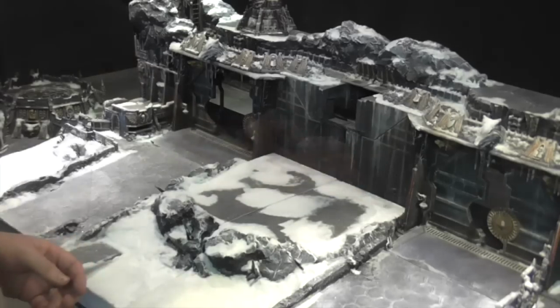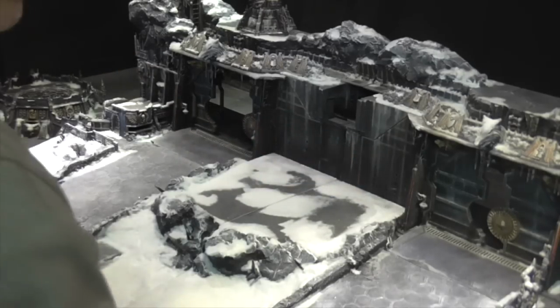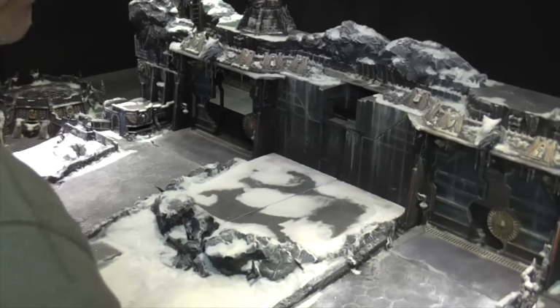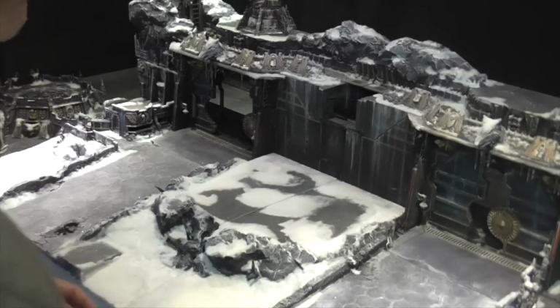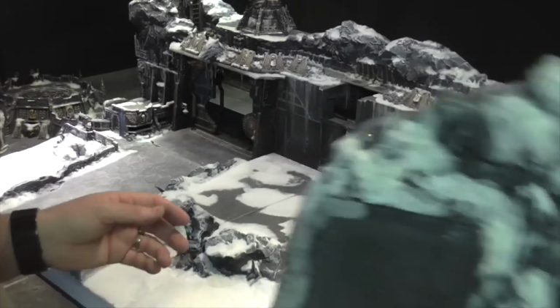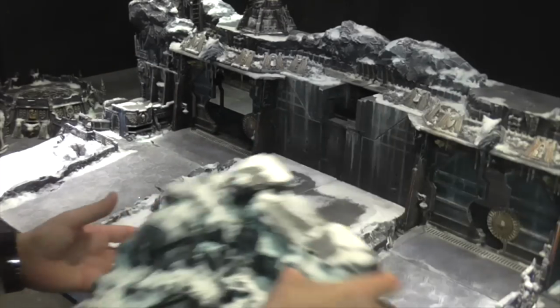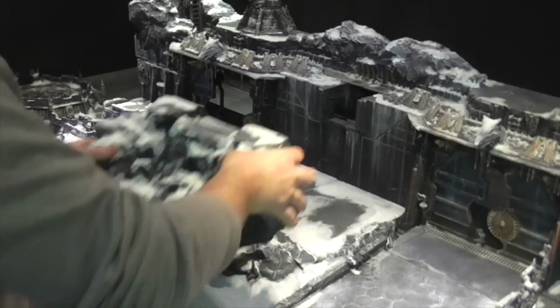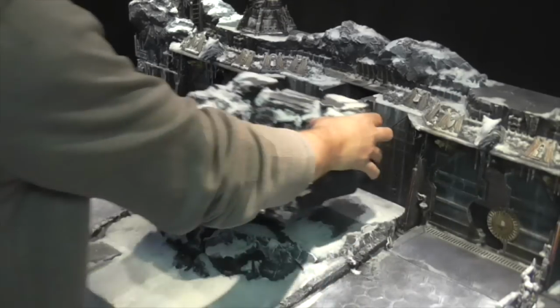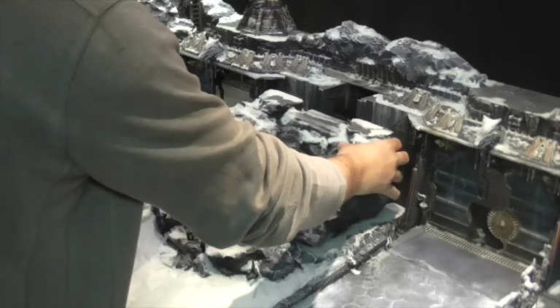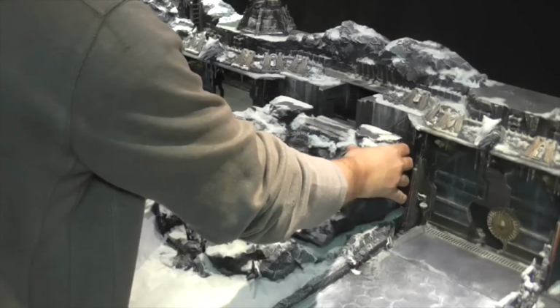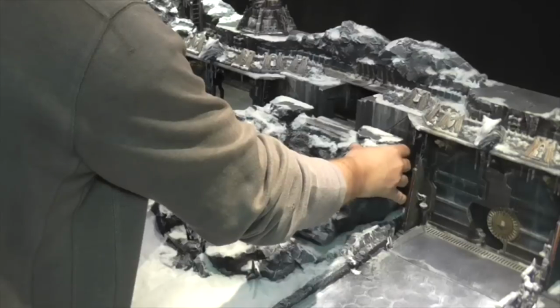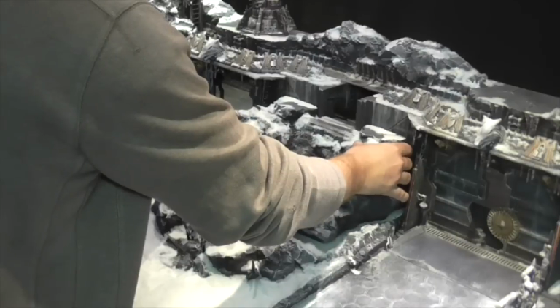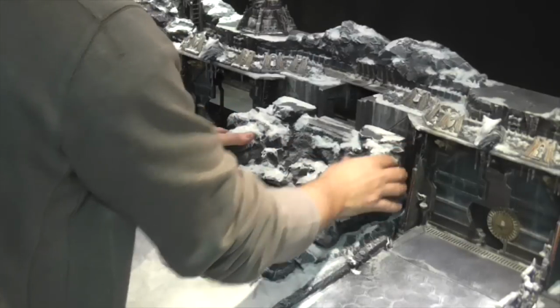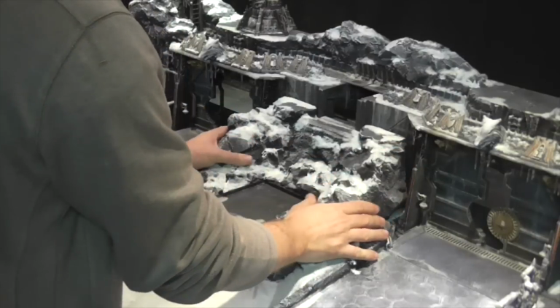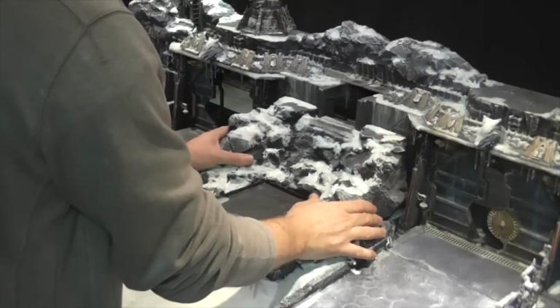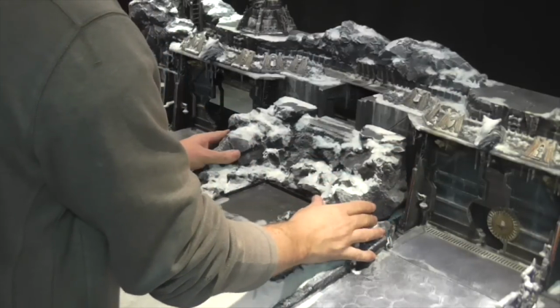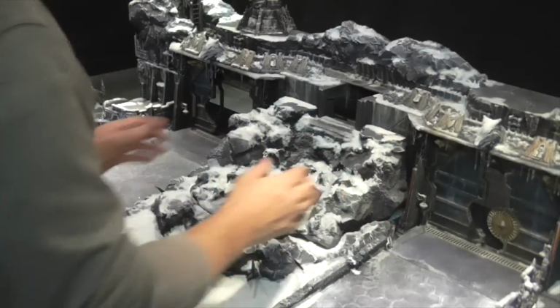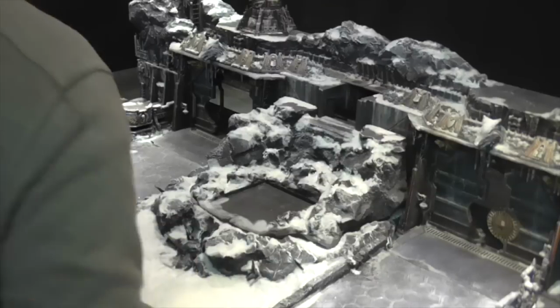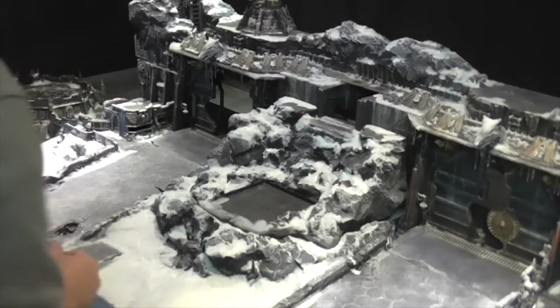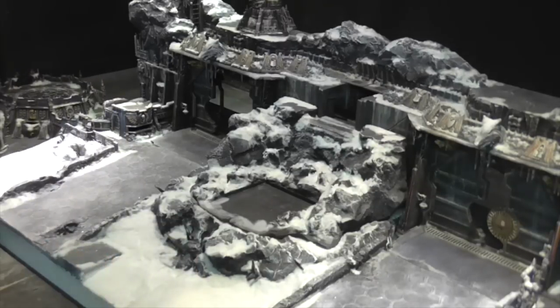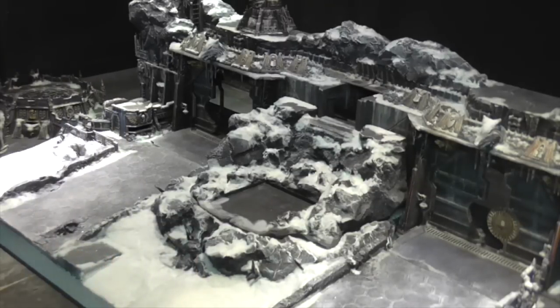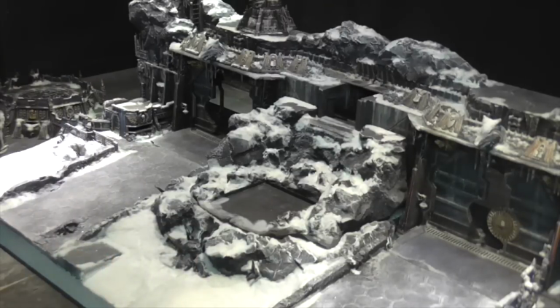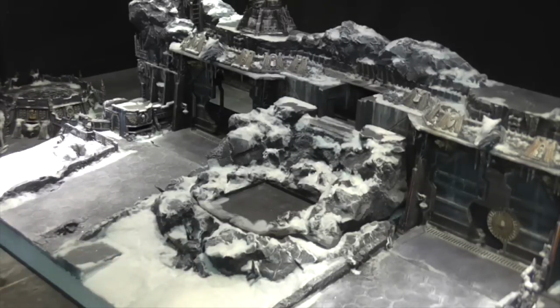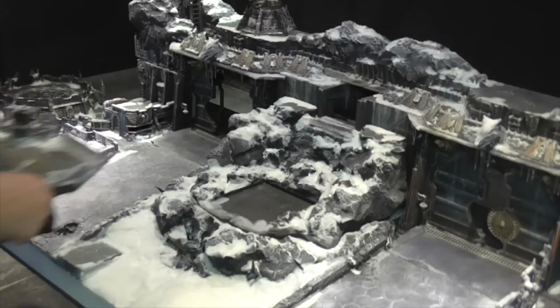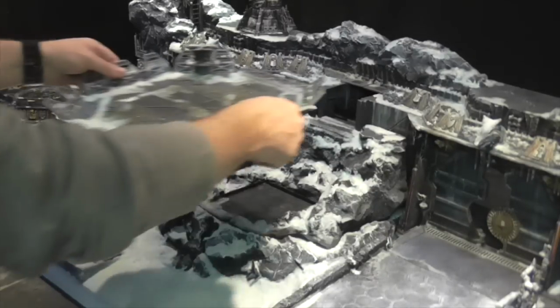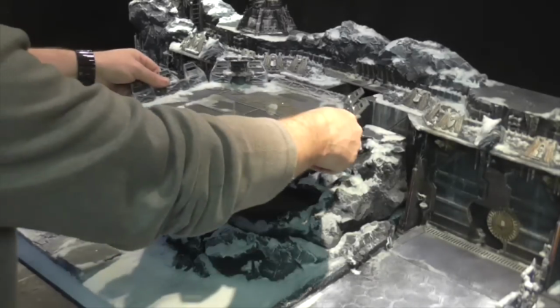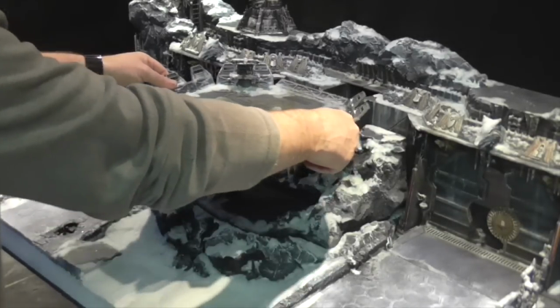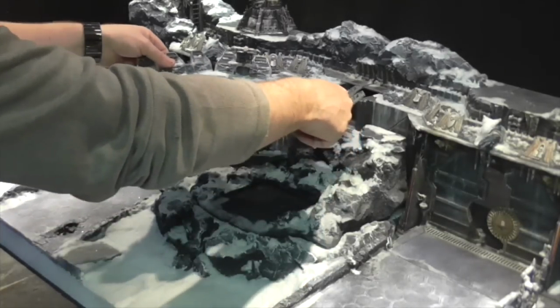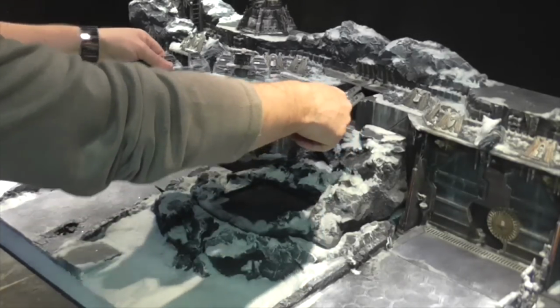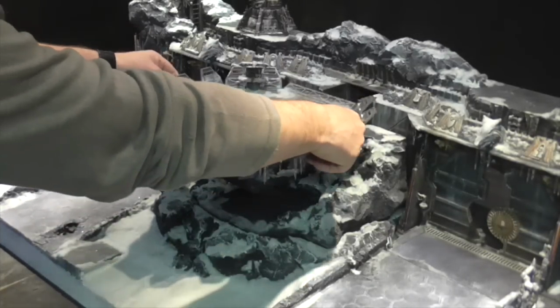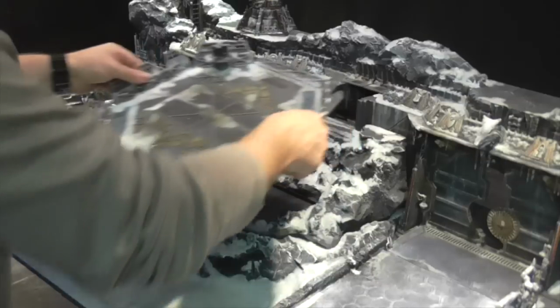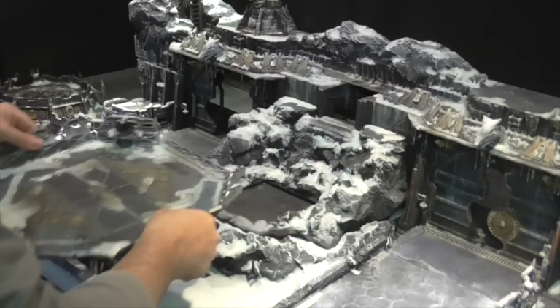Then next you put in the main landing pad rock work piece, which slides underneath there like that. And then the landing pad itself sits over the top.